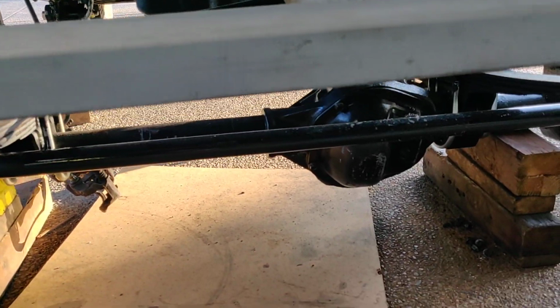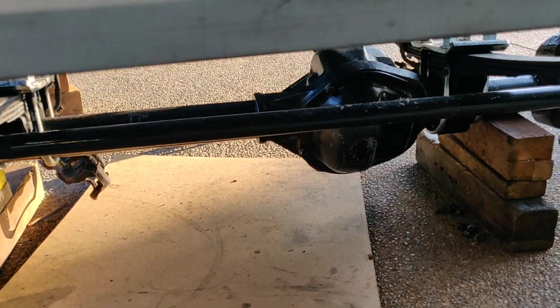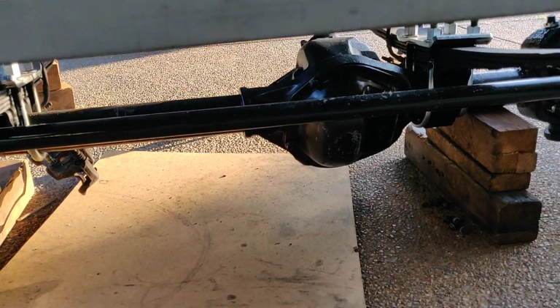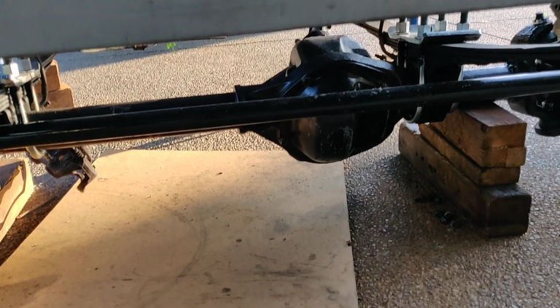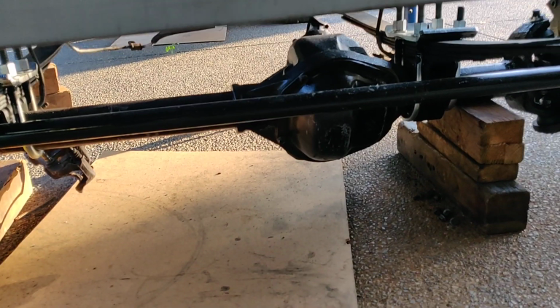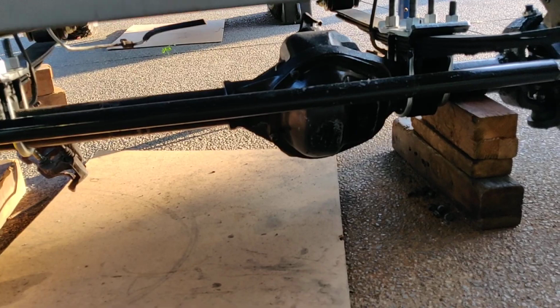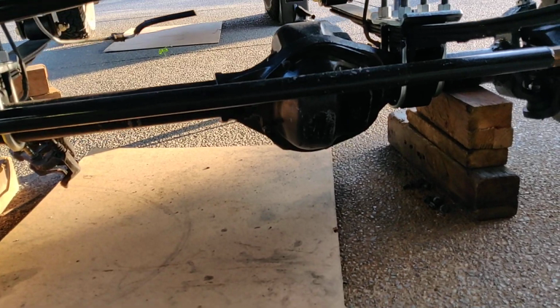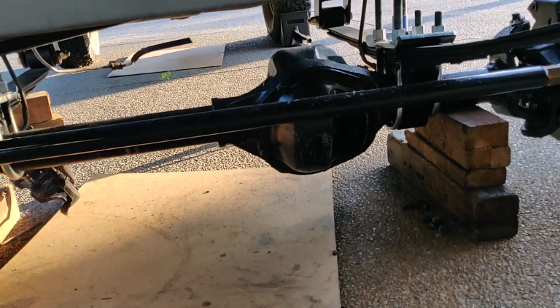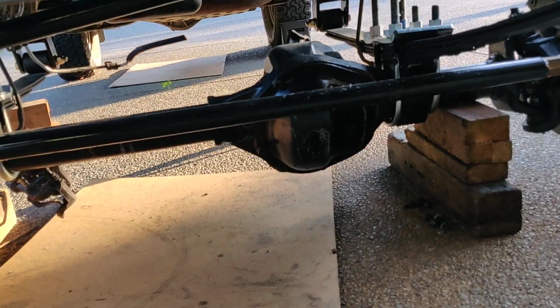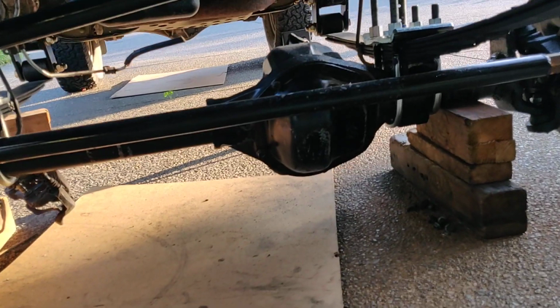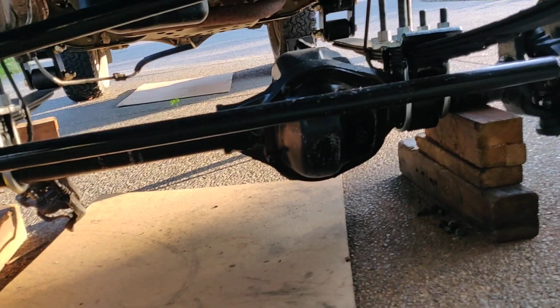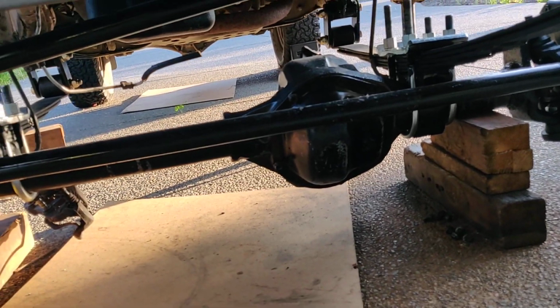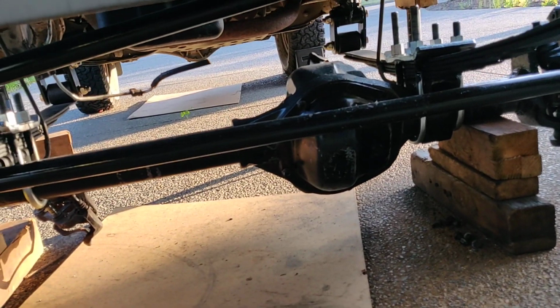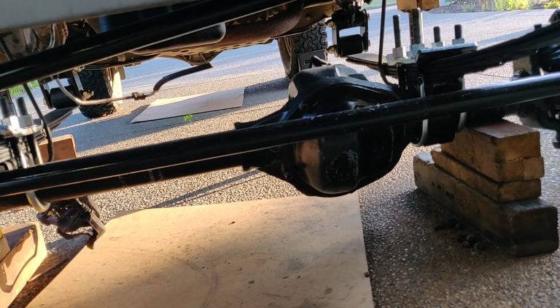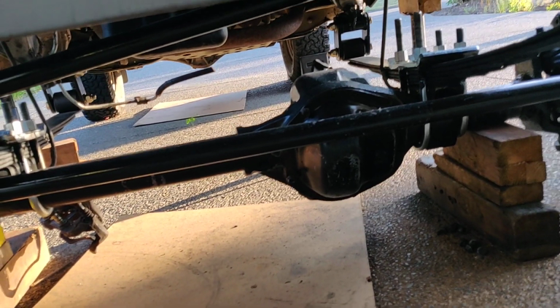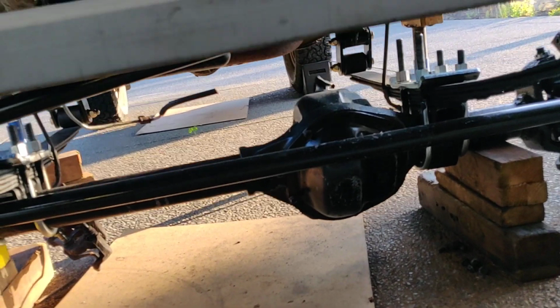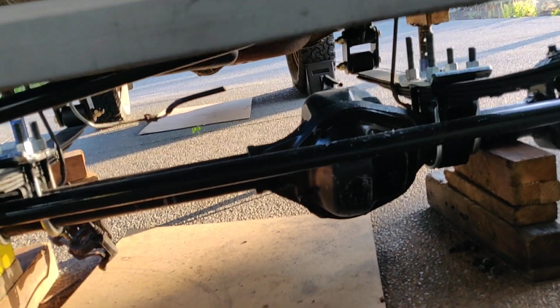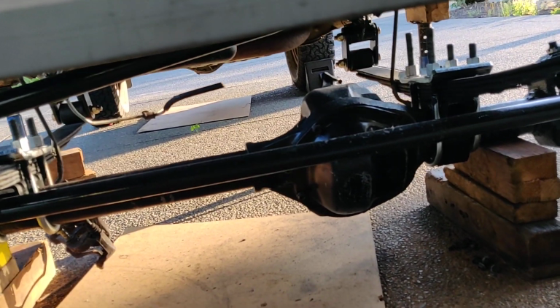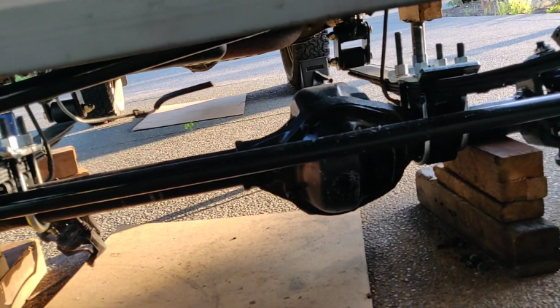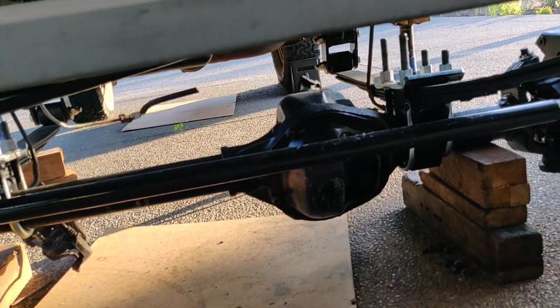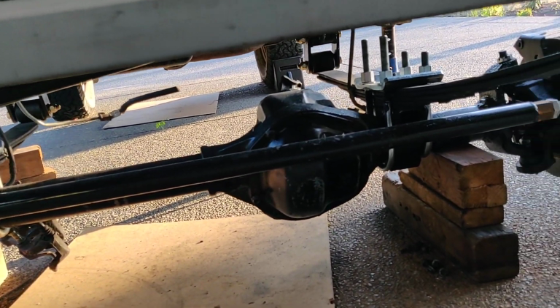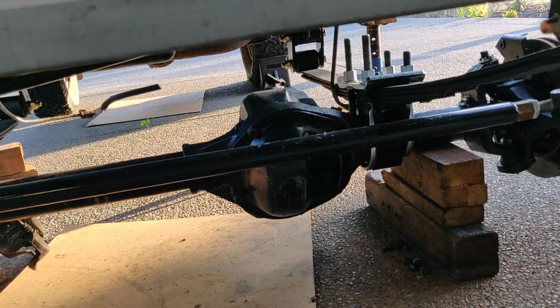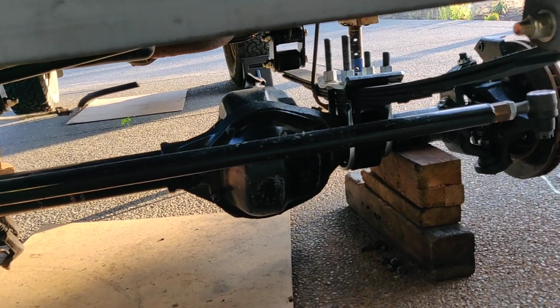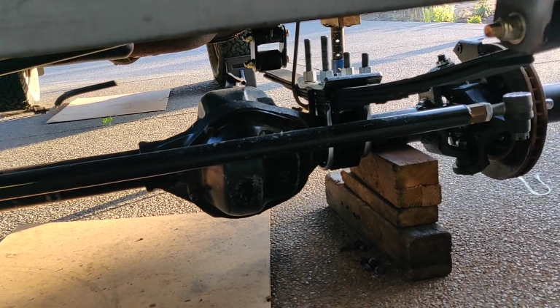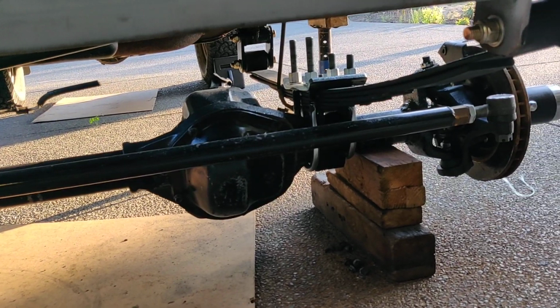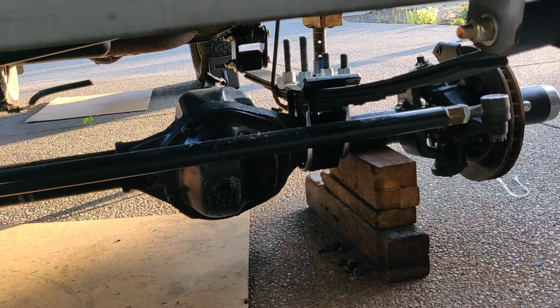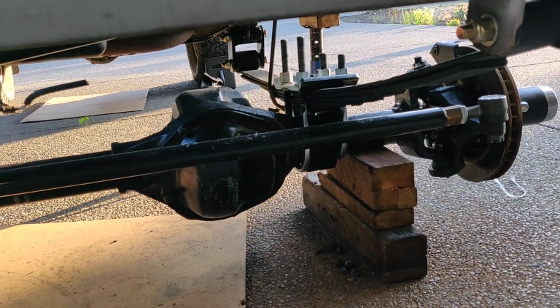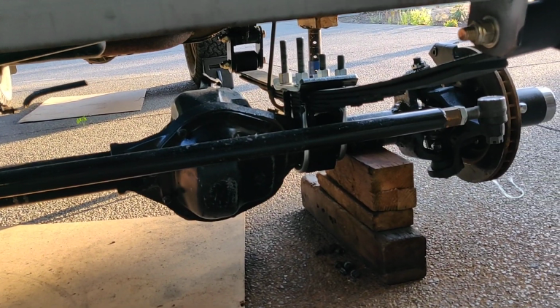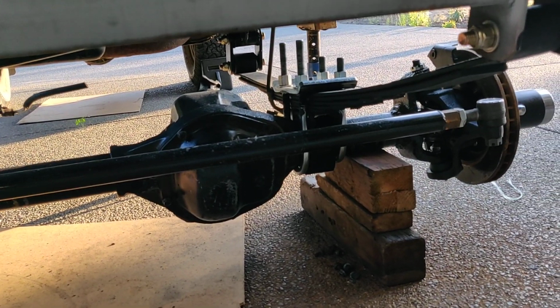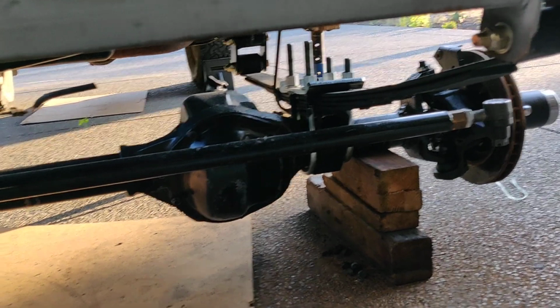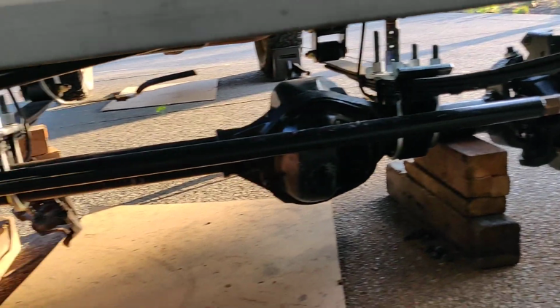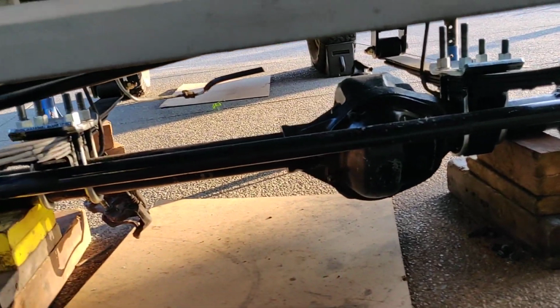I haven't done anything for the exhaust or the front drive shaft yet. I'm going to be doing that after I finish the shock mounts.